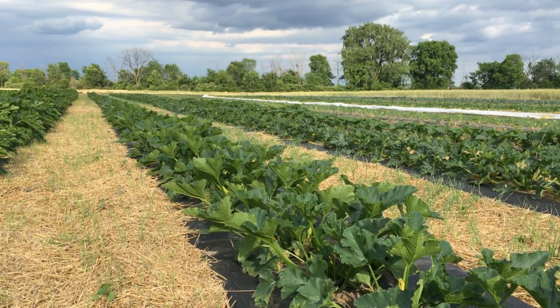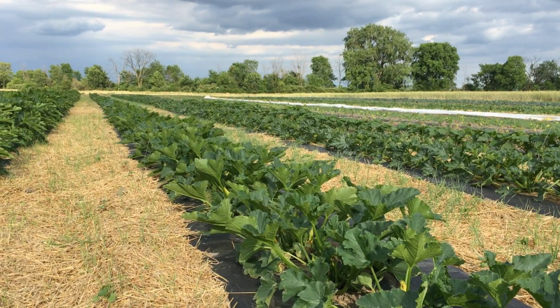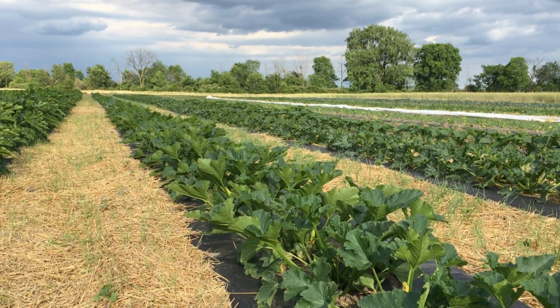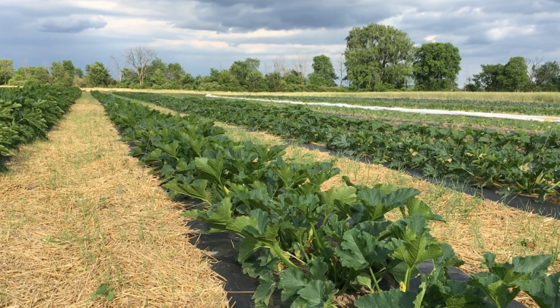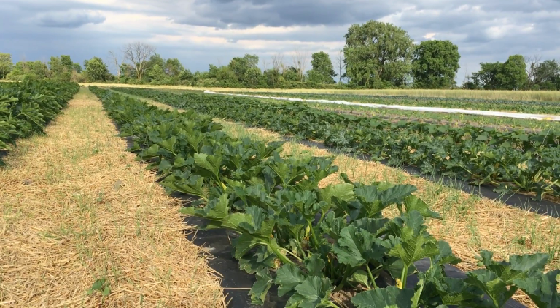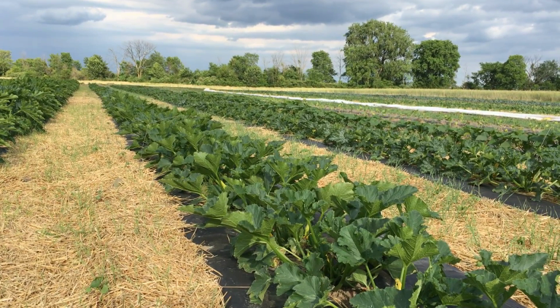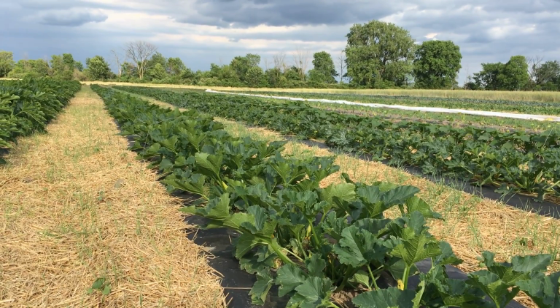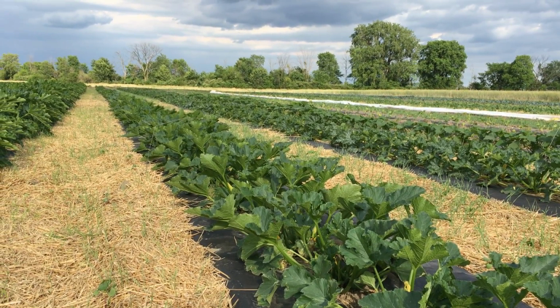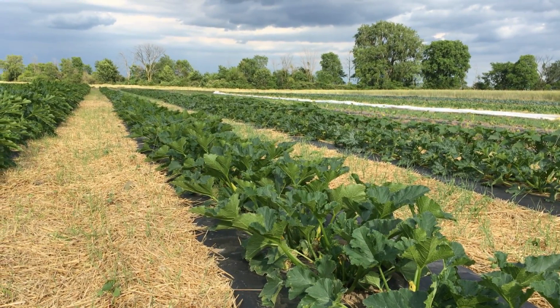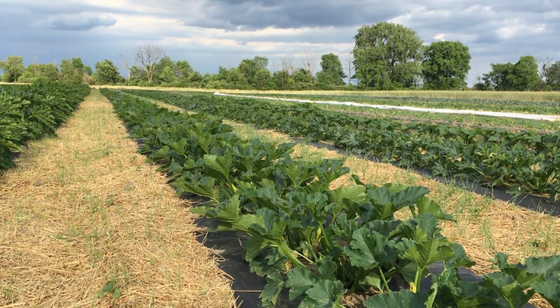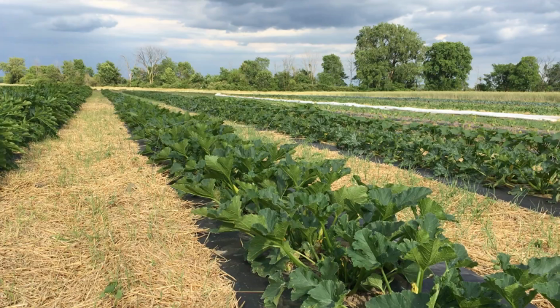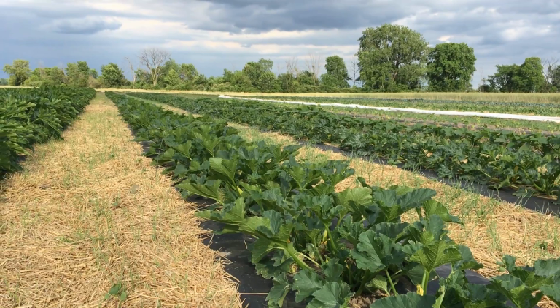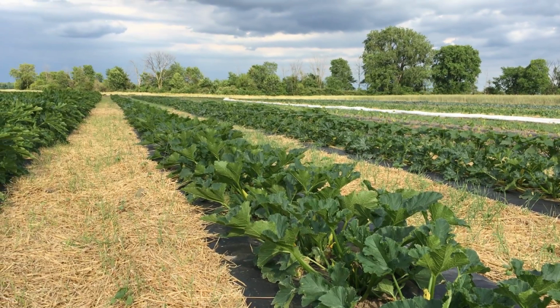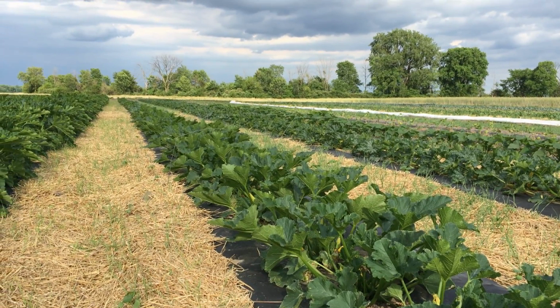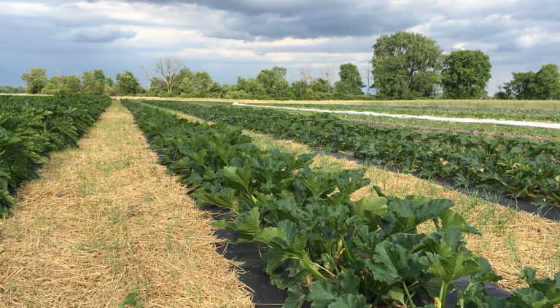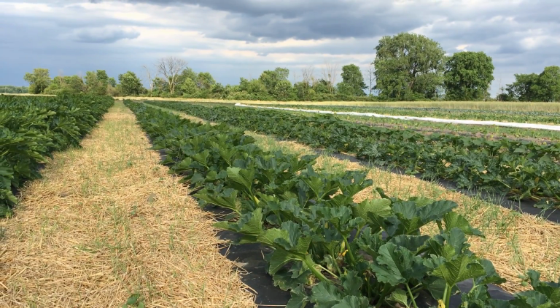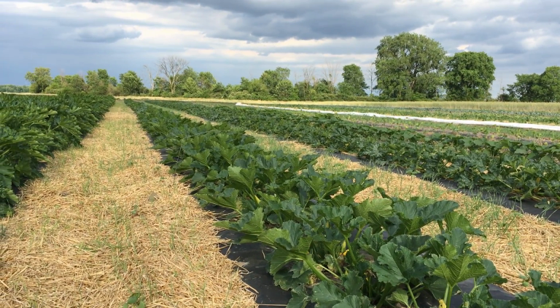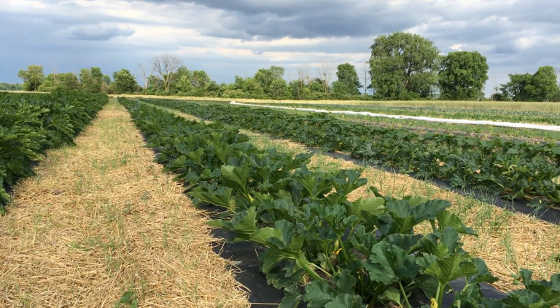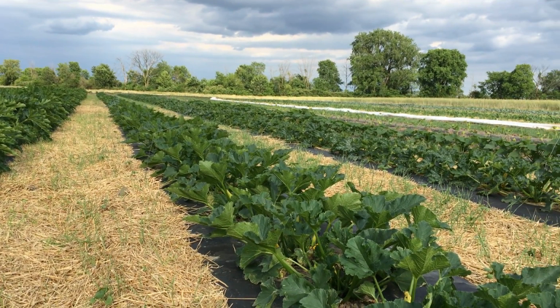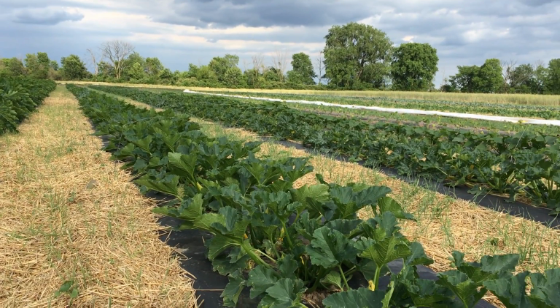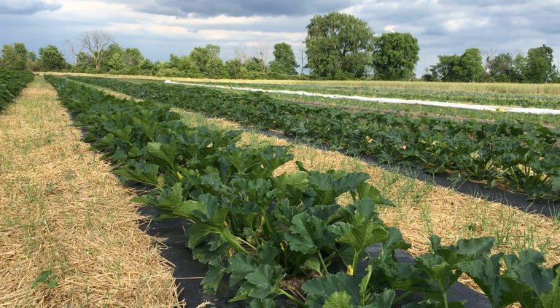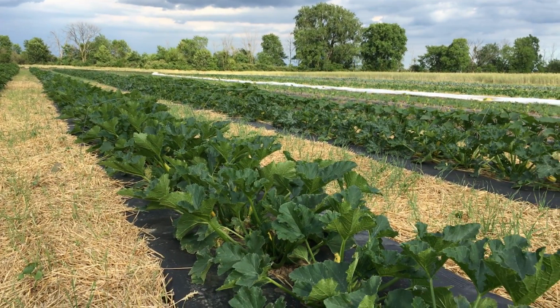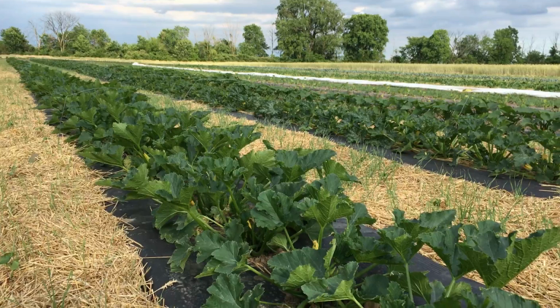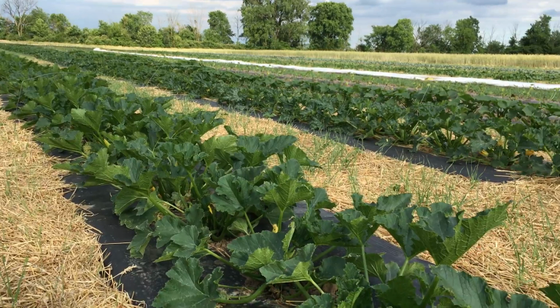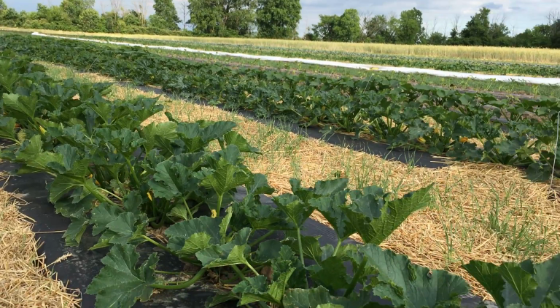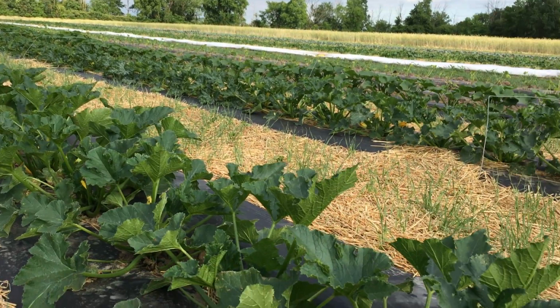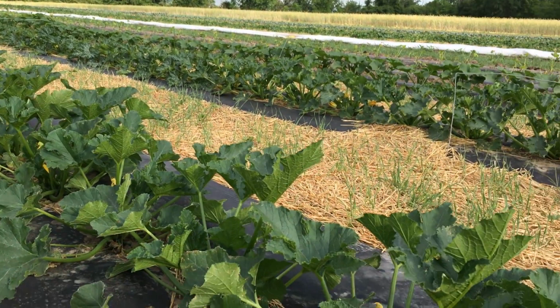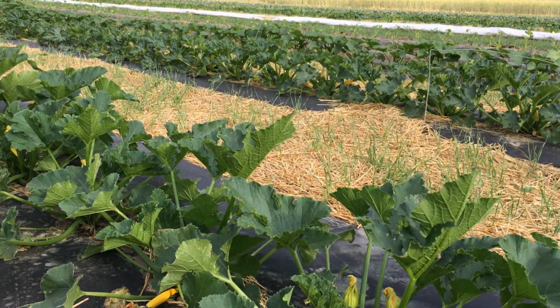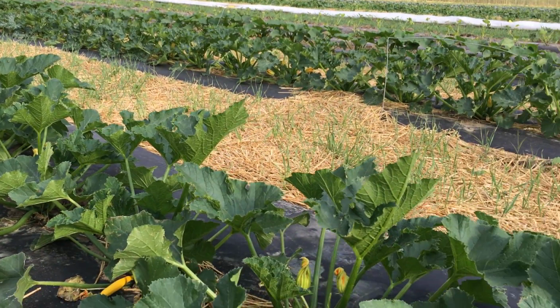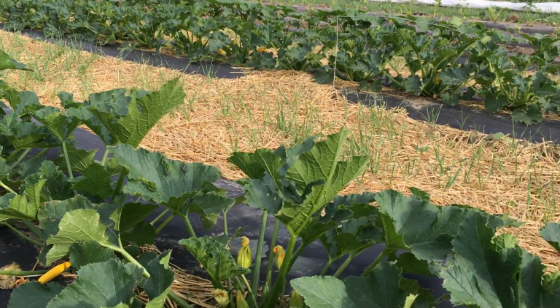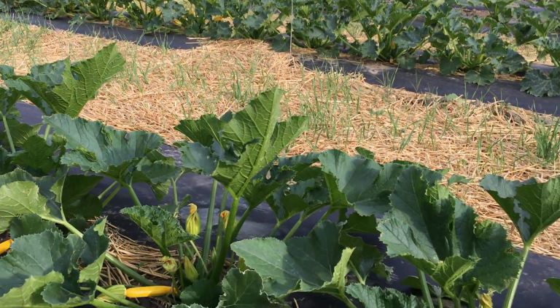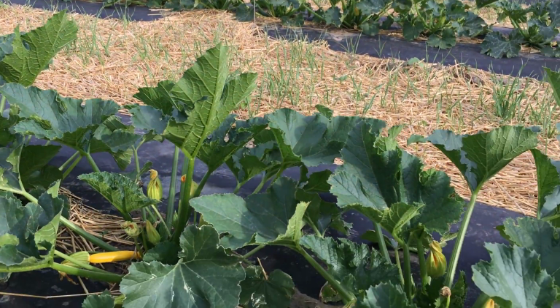Hey everyone, this is Corinna Bench behind the camera at Shared Legacy Farms. We are in the summer squash patch — this is actually a bed of yellow zucchini. I wanted to show you something unique about these summer squash plants.